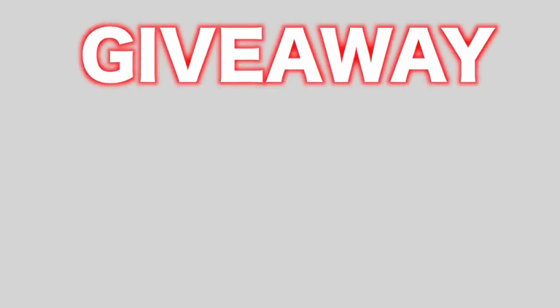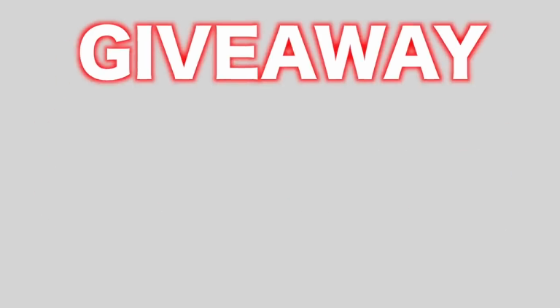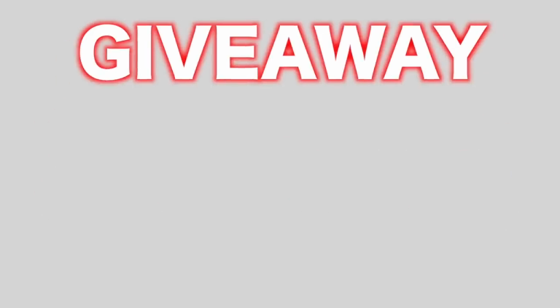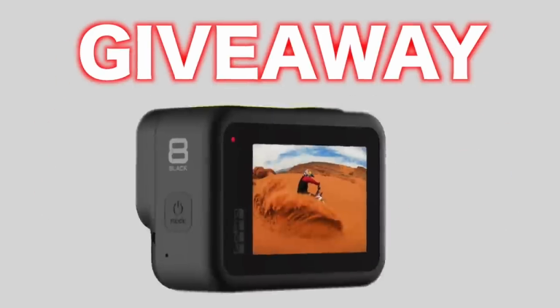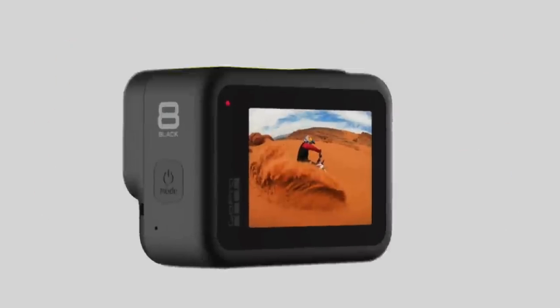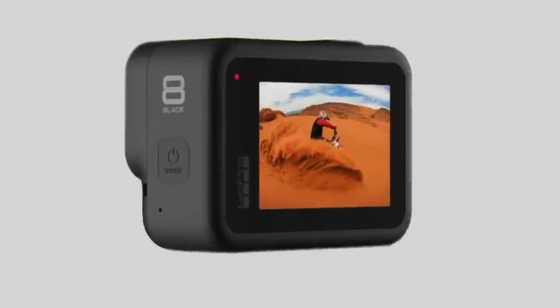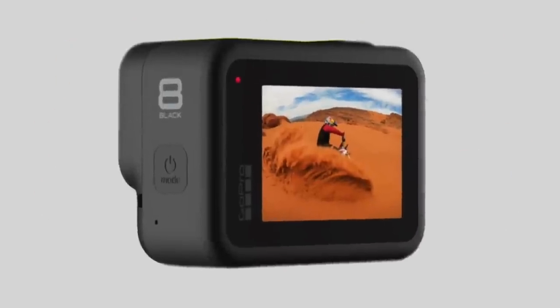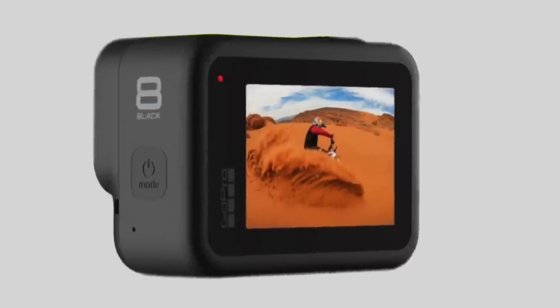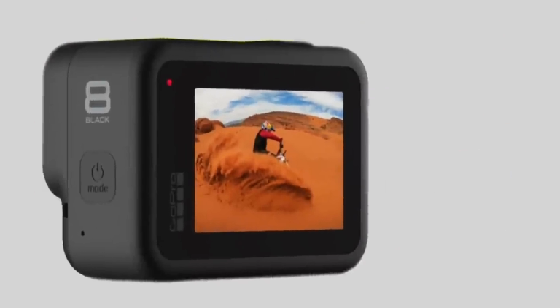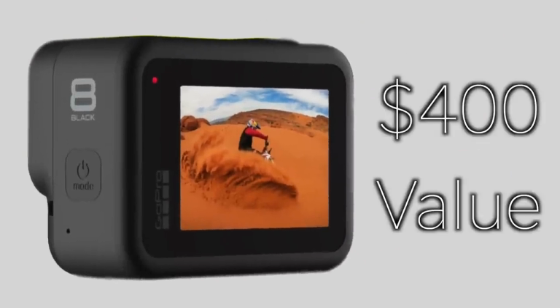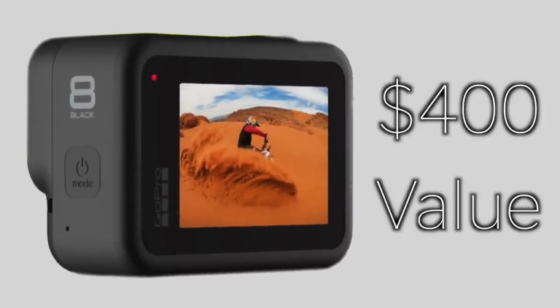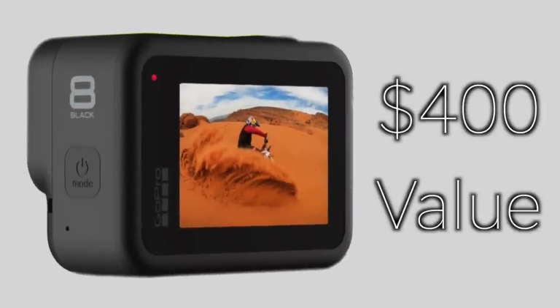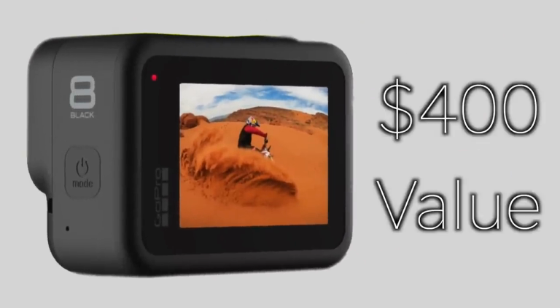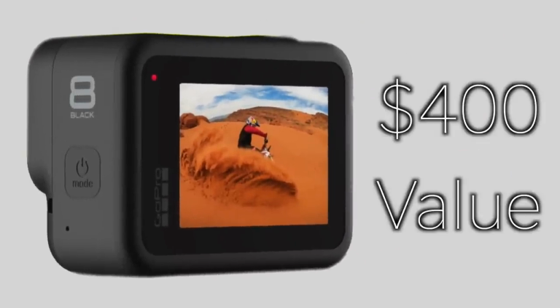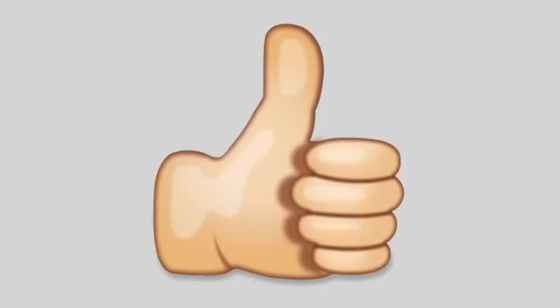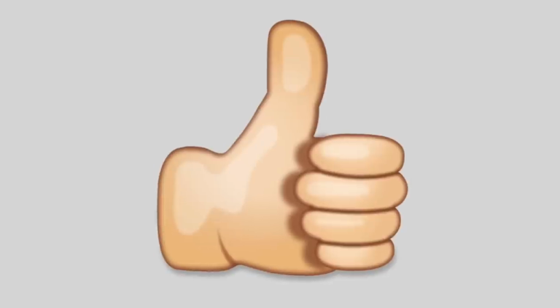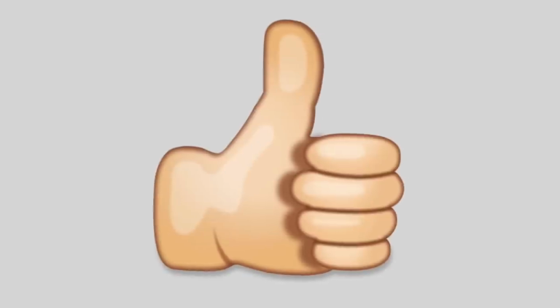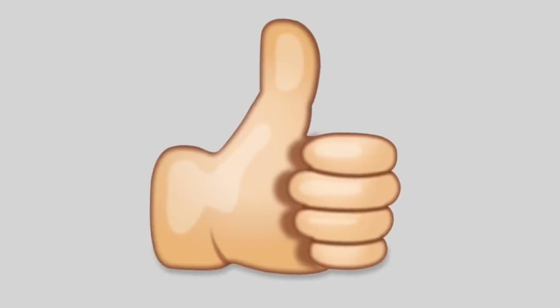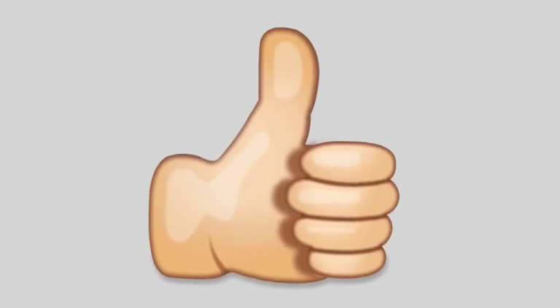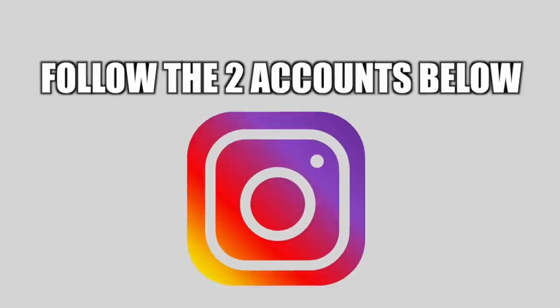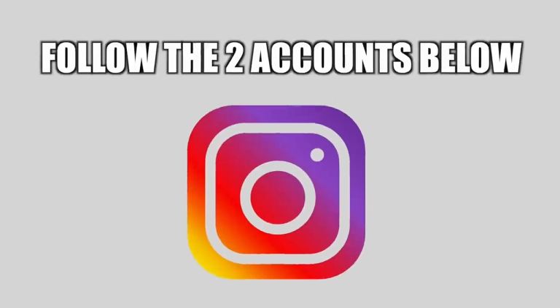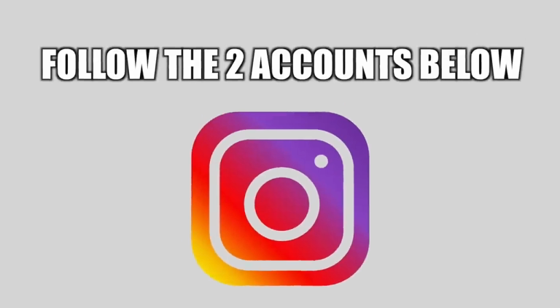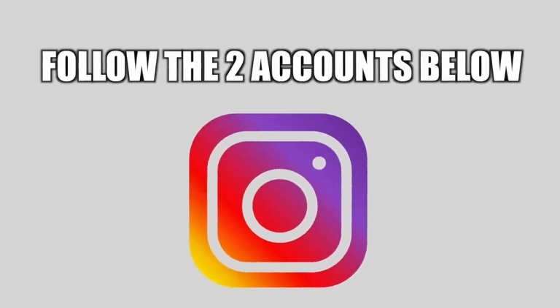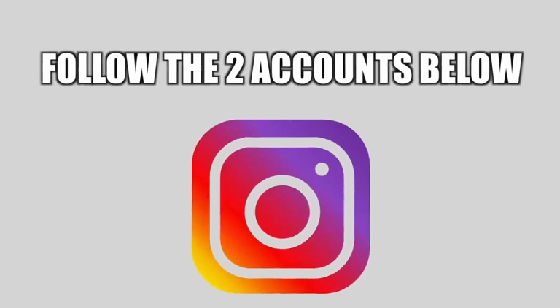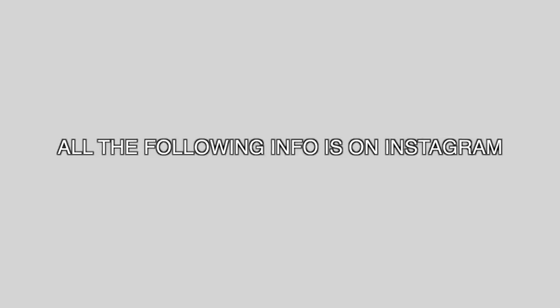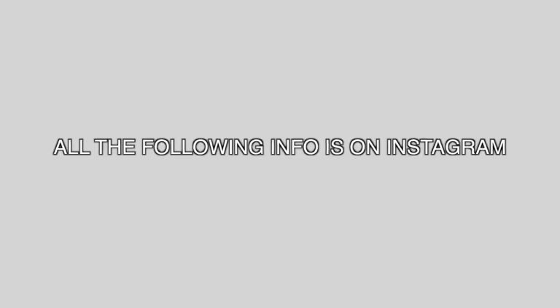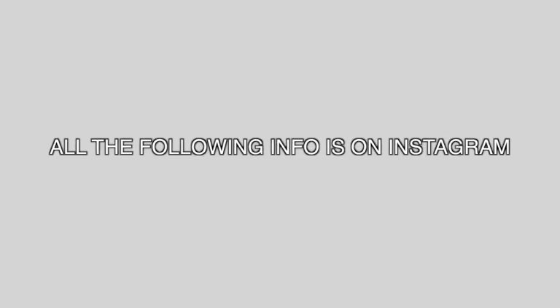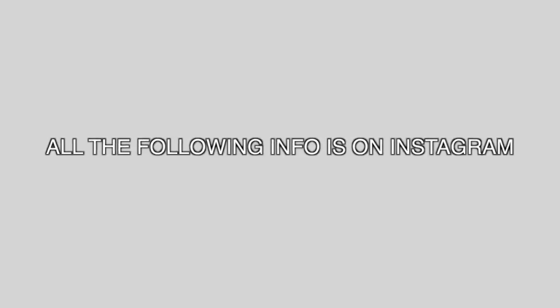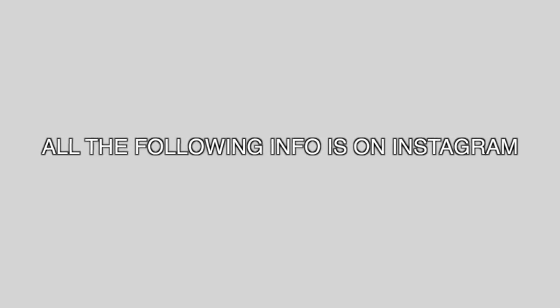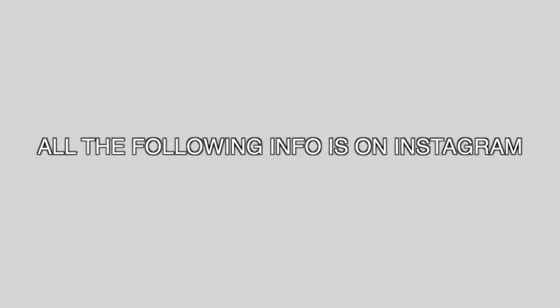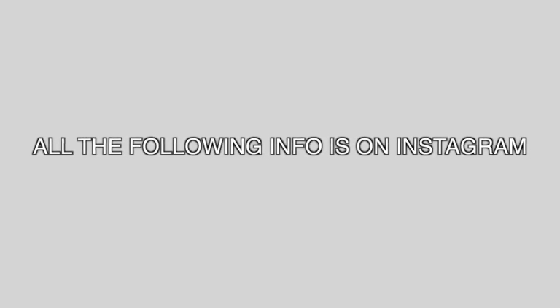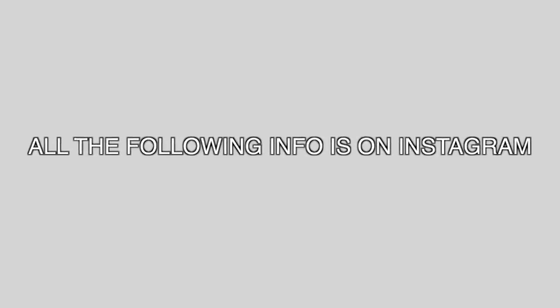Before this video starts, if you want to win a GoPro Hero 8 Black Edition — the newest one — all you got to do is like this video and go check out the two Instagrams to follow down below in the description. Thank you all so much and enjoy the video.